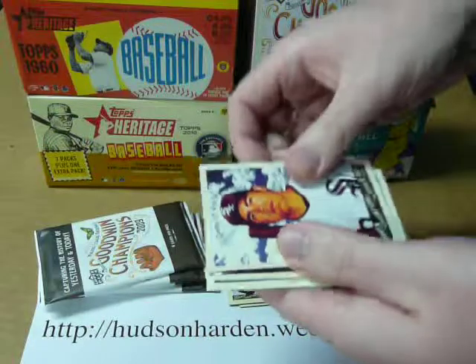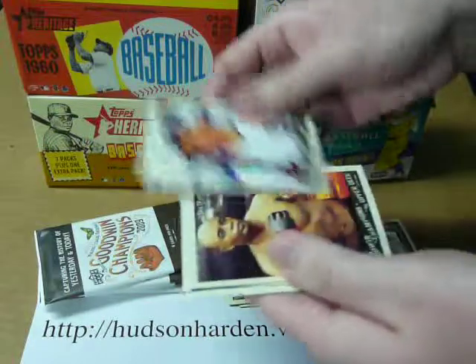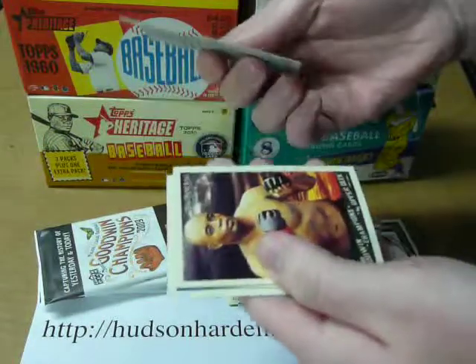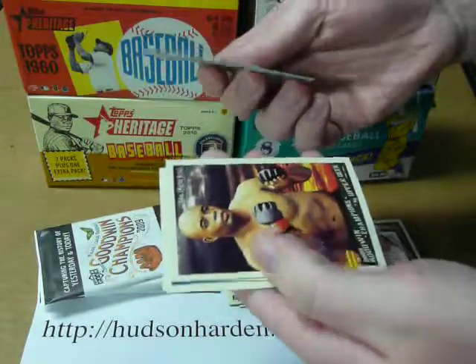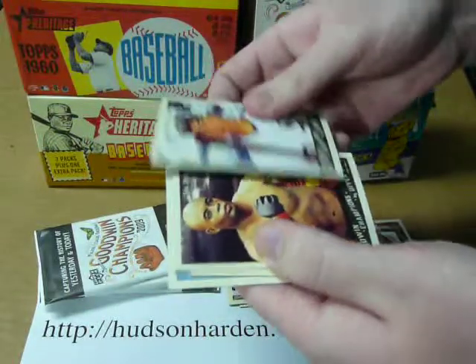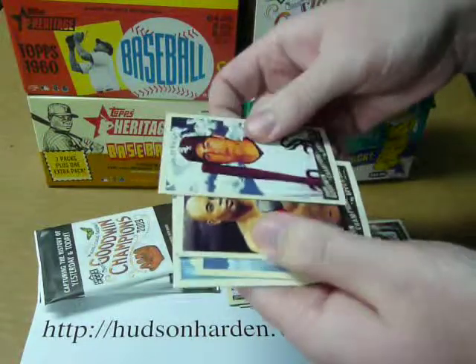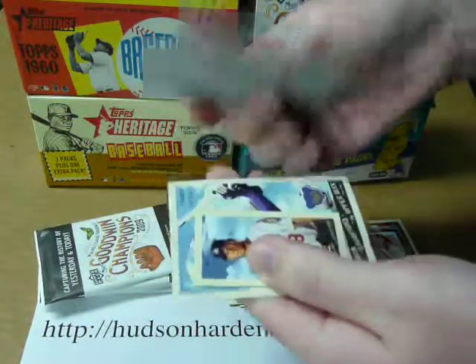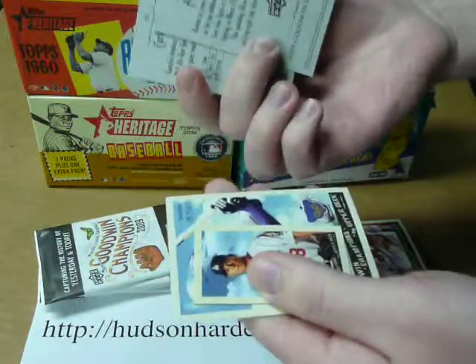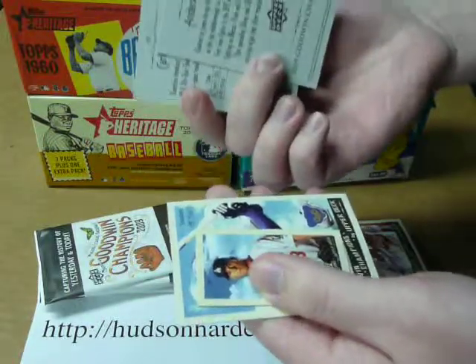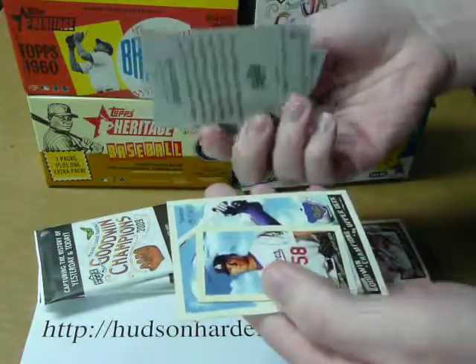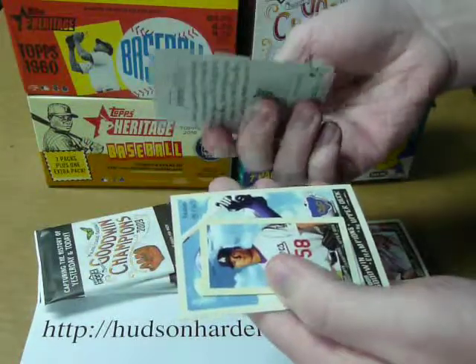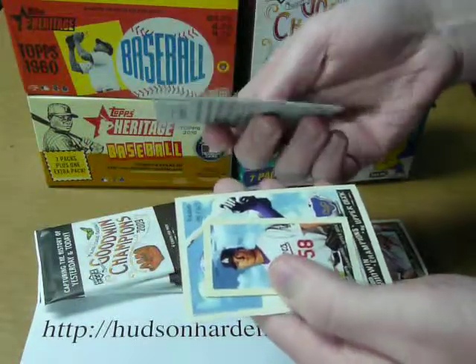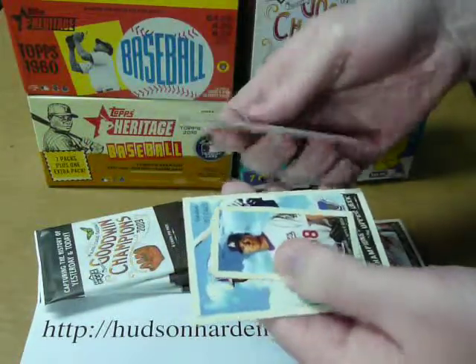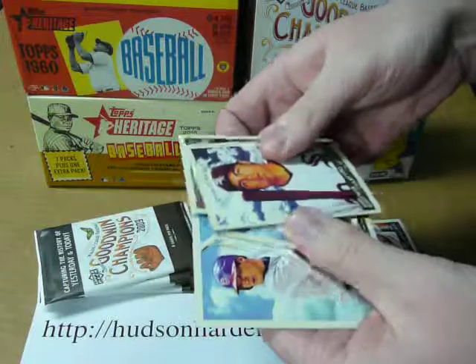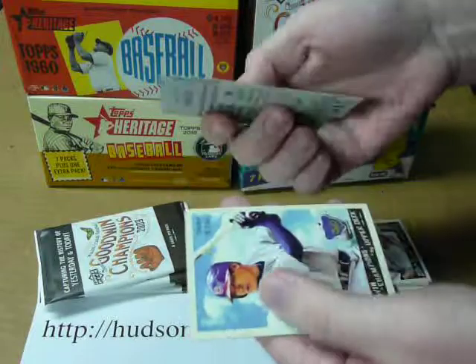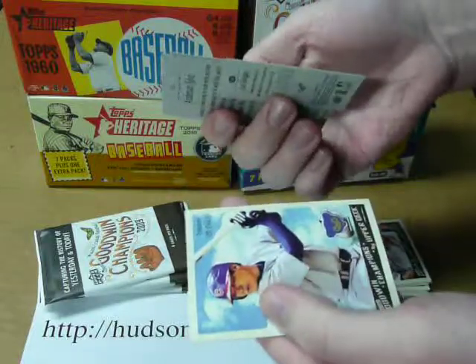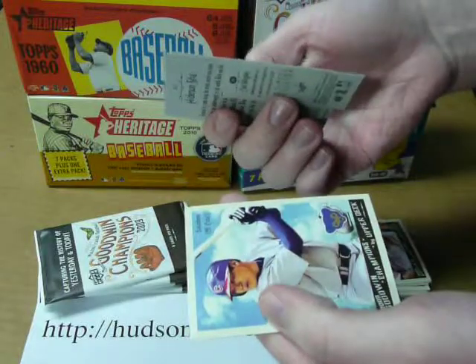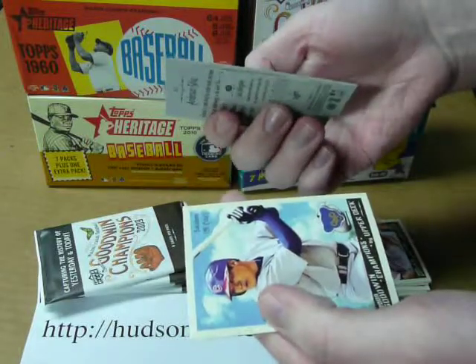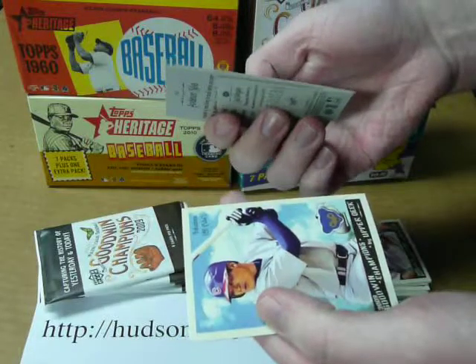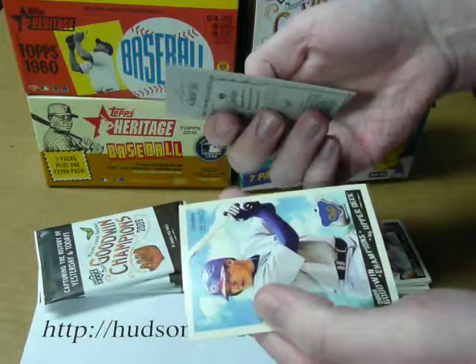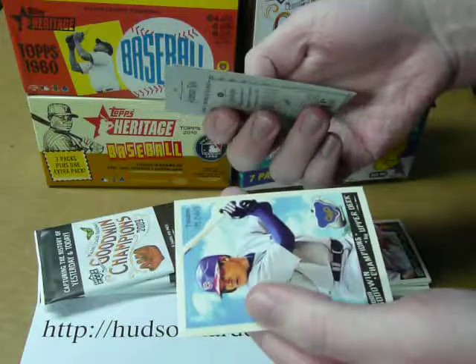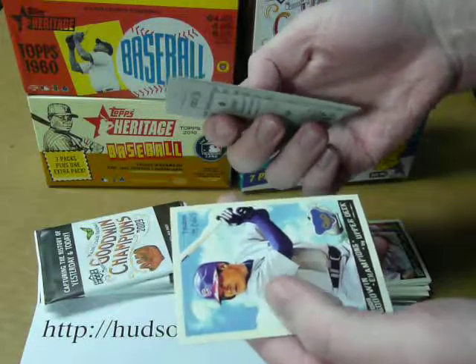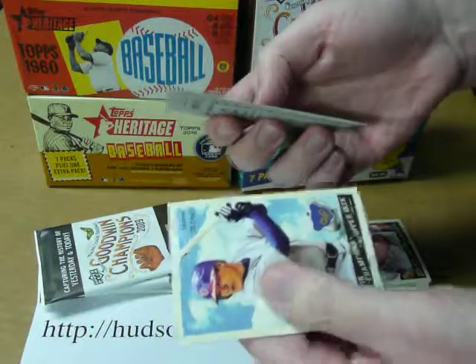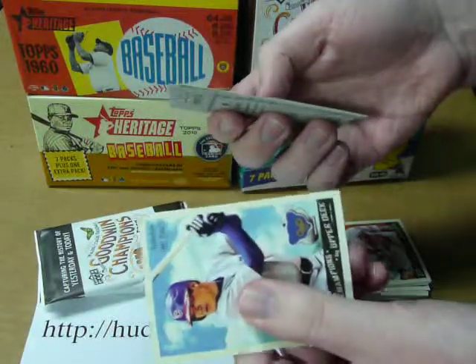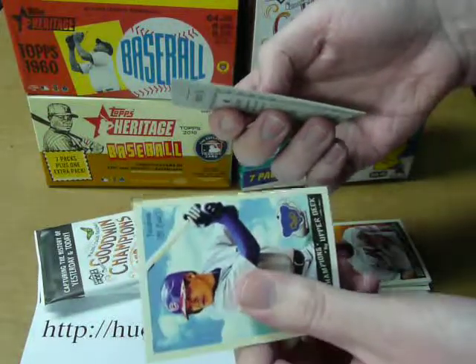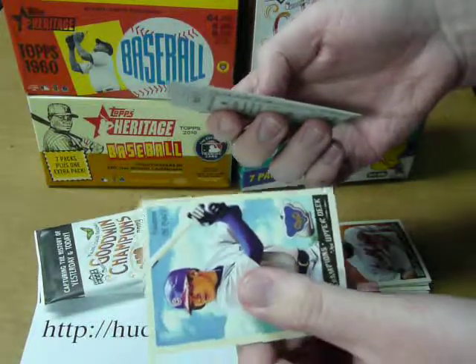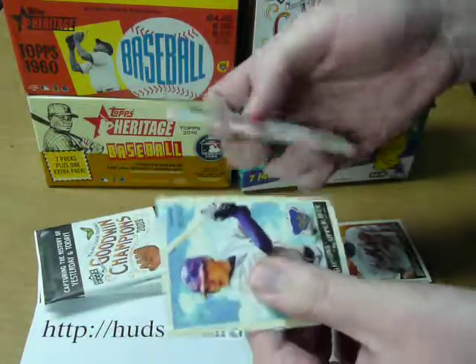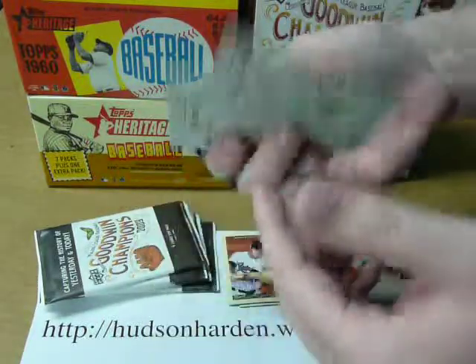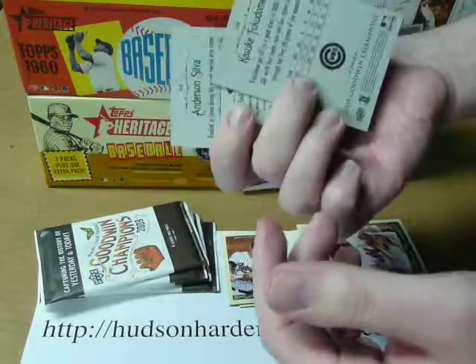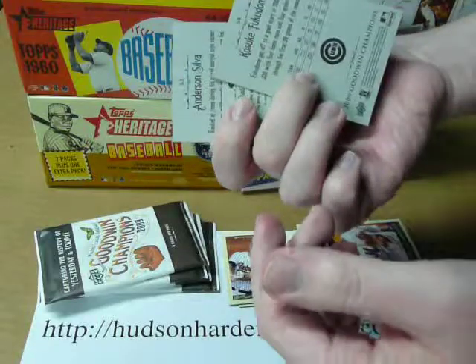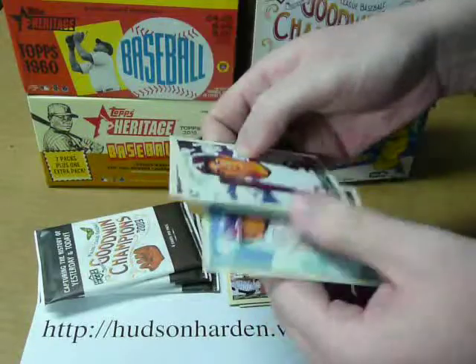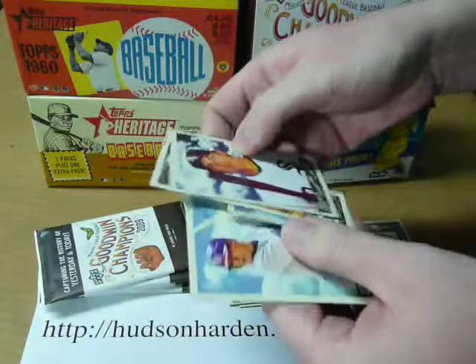Carlos Quentin, Anderson Silva, Chad Billingsley, and Kosuke Fukudome — which looks like an old logo. I don't know if that's some kind of SP or something.